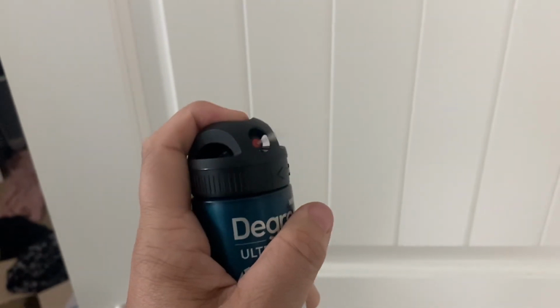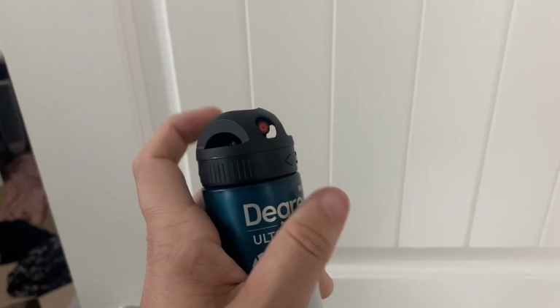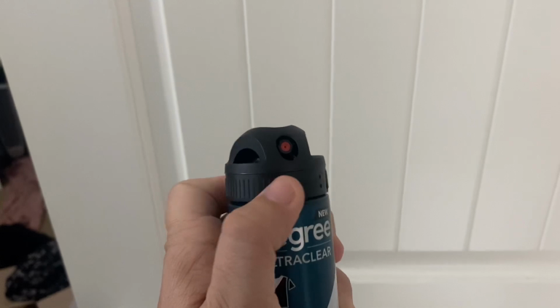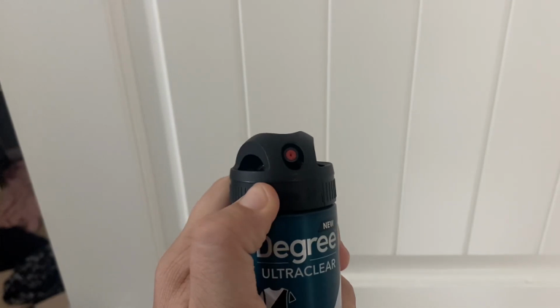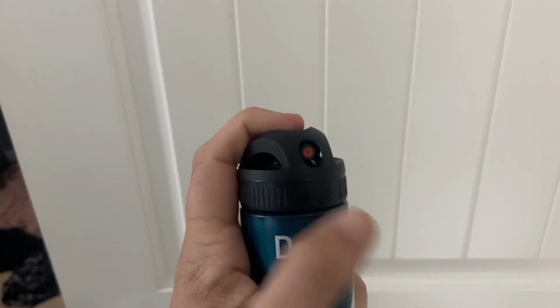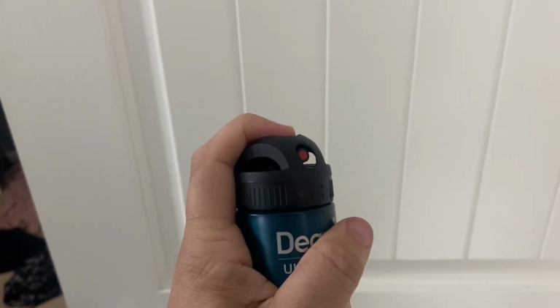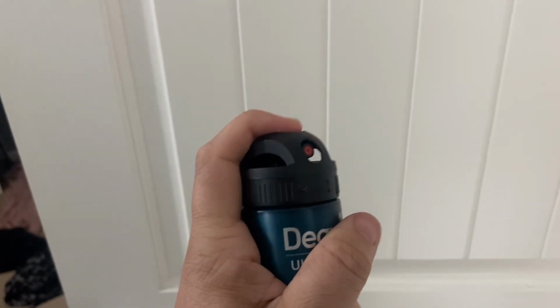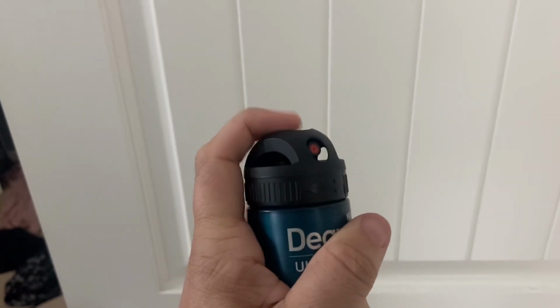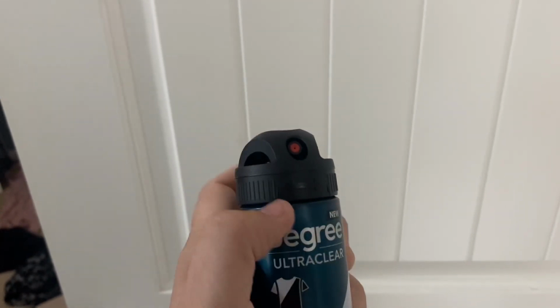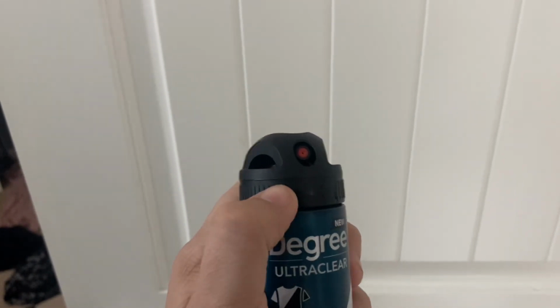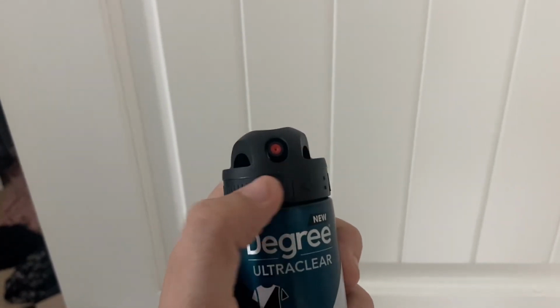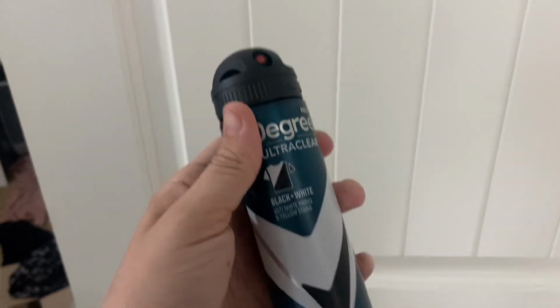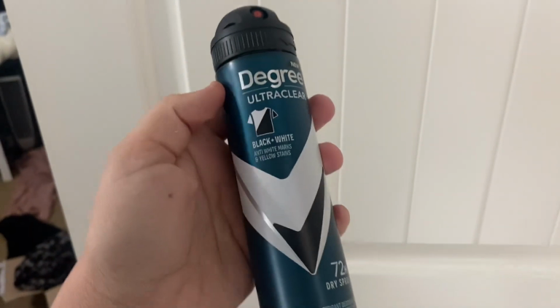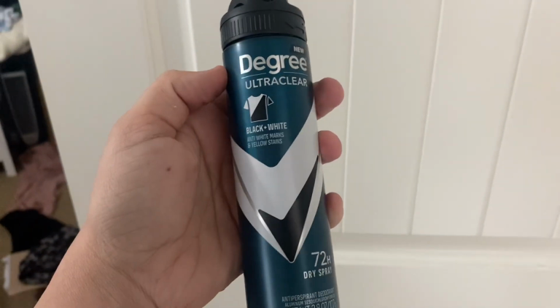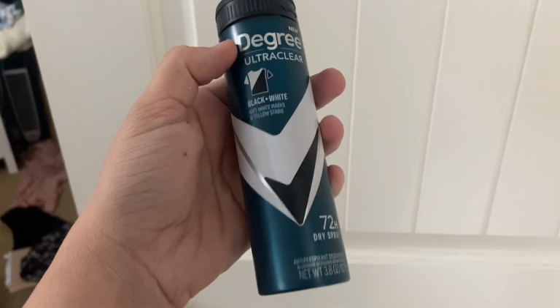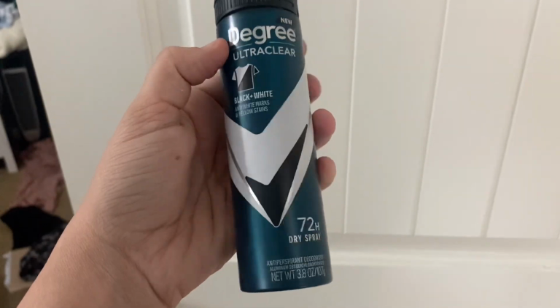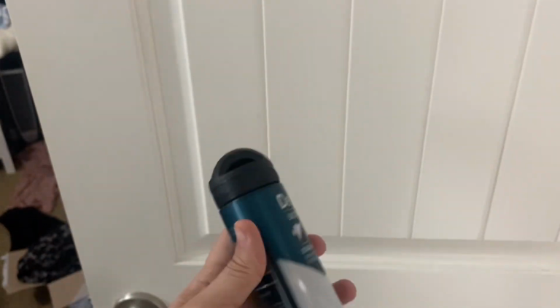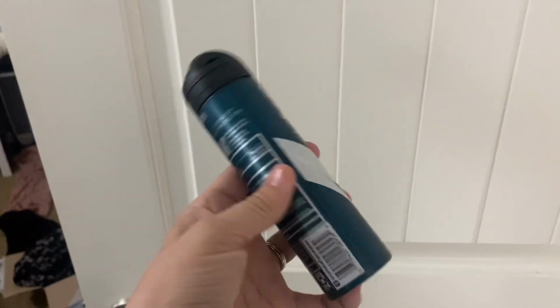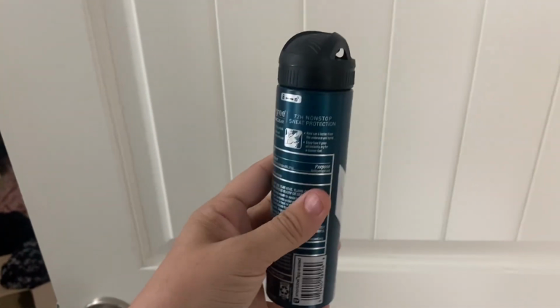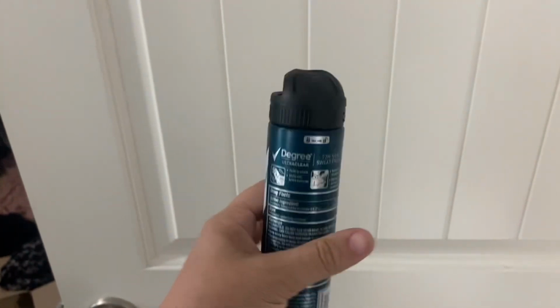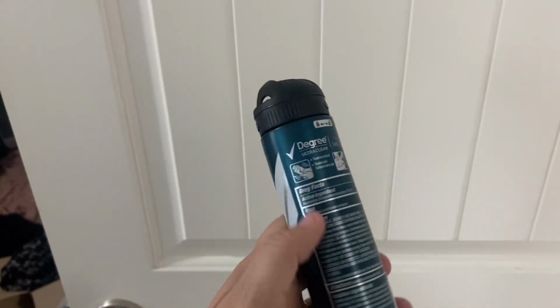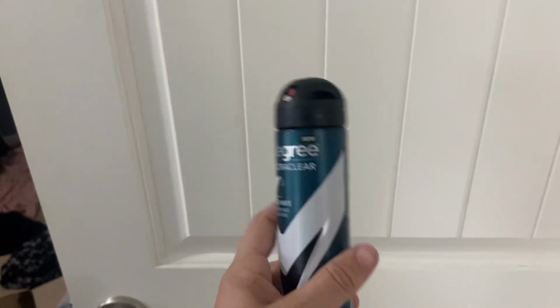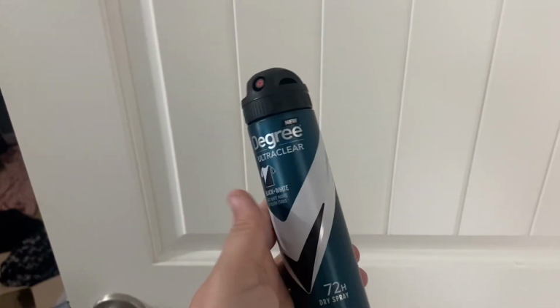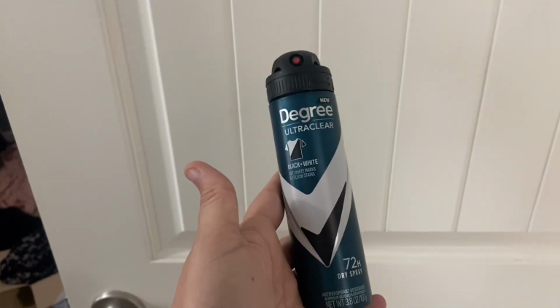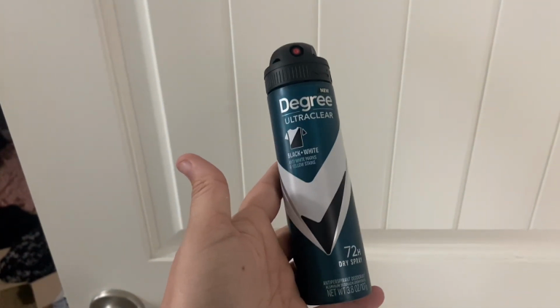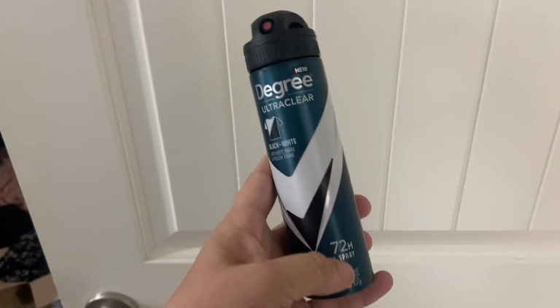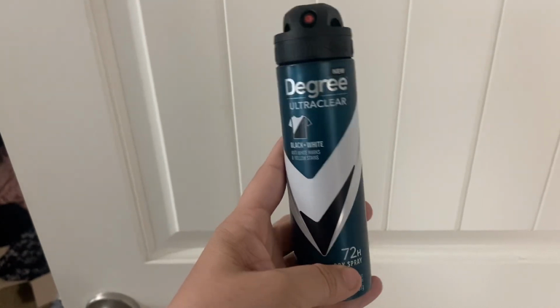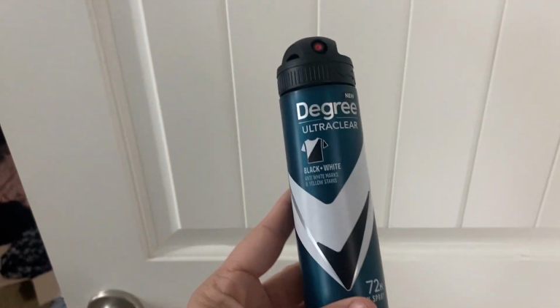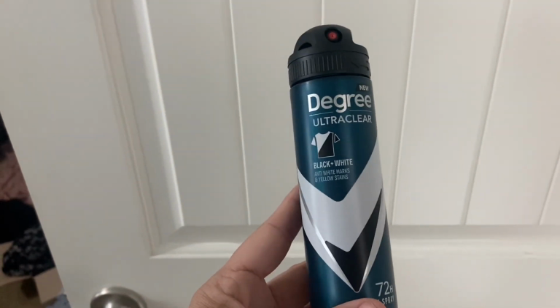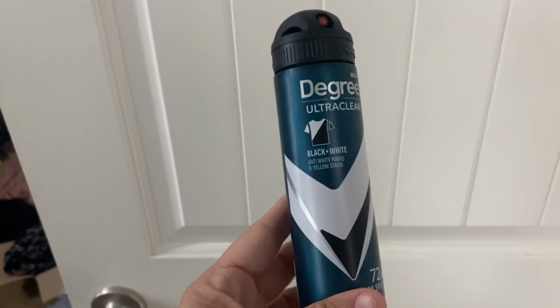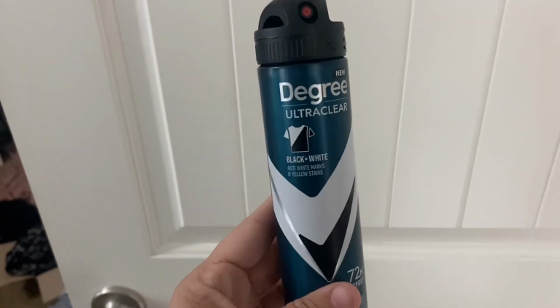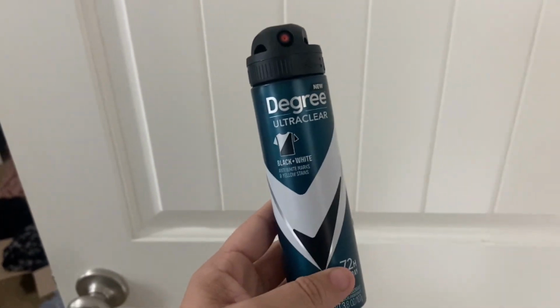It's easy to press down when you have it unlocked and it's a nice aerosol spray. It doesn't leave white stains or yellow stains when you use it. He sweats a lot because he works at a lumberyard outside and it just keeps him feeling nice and fresh and dry.